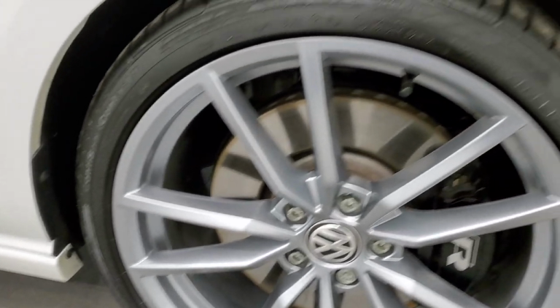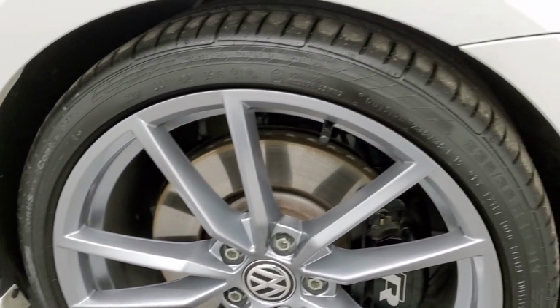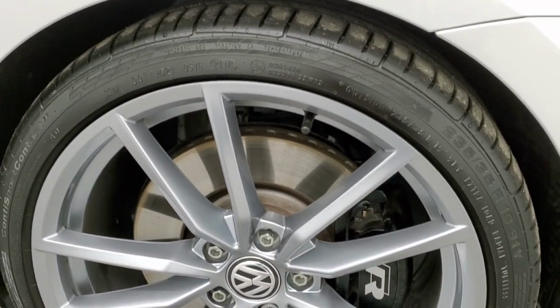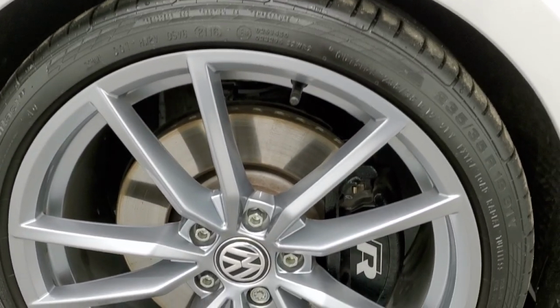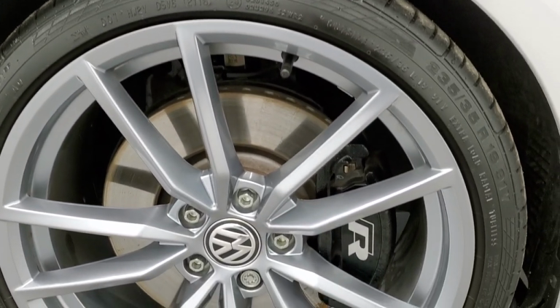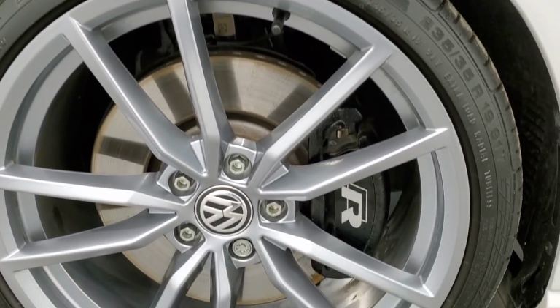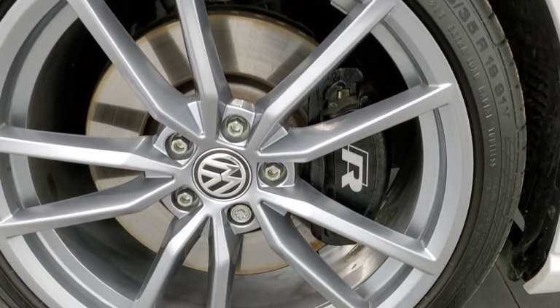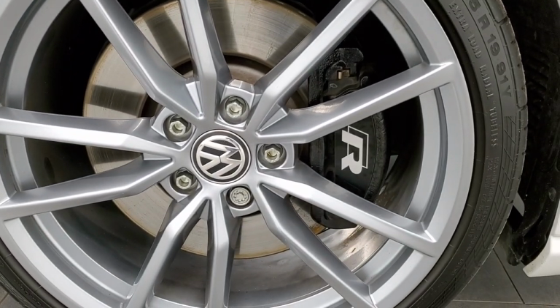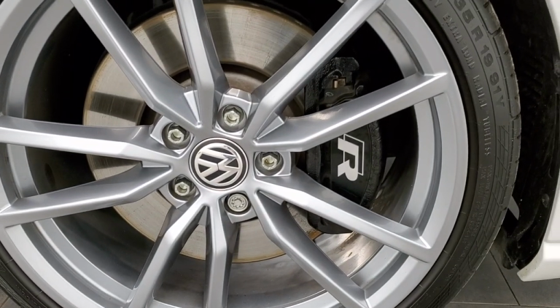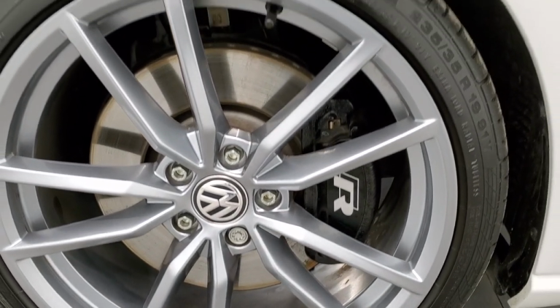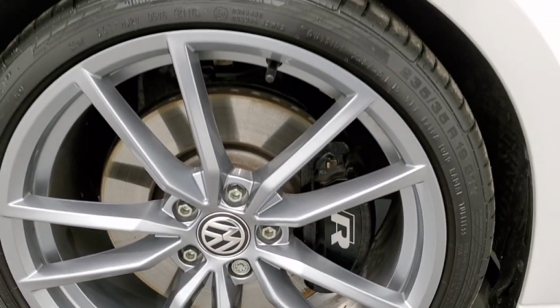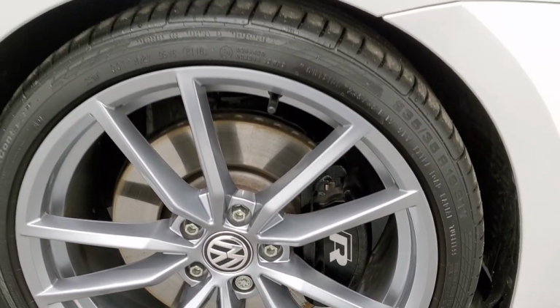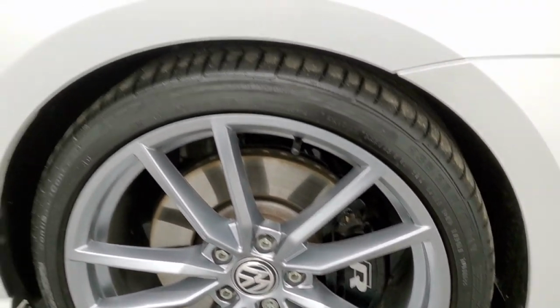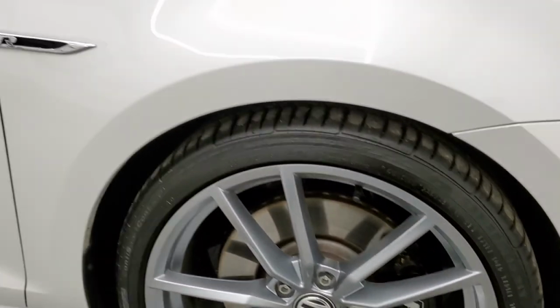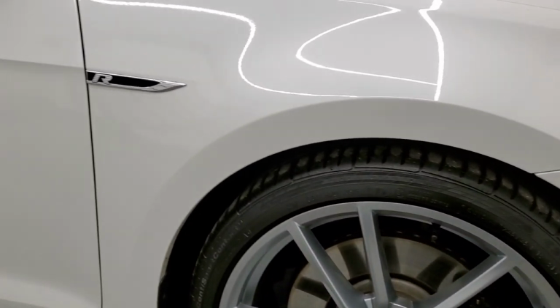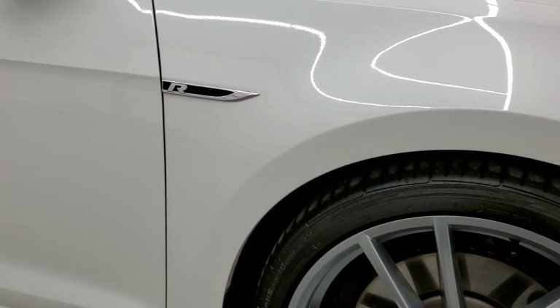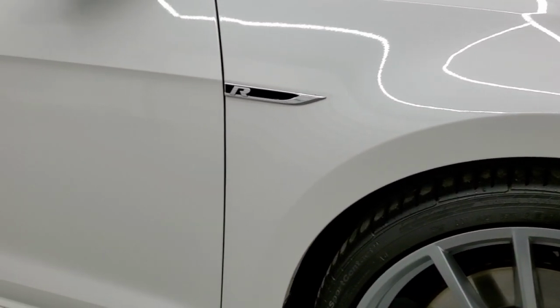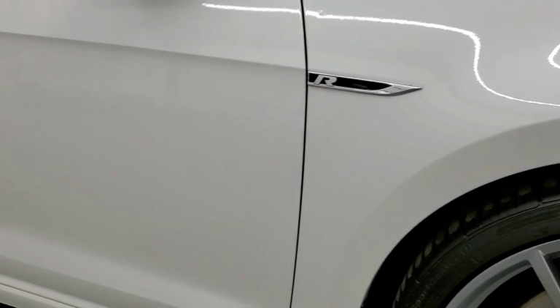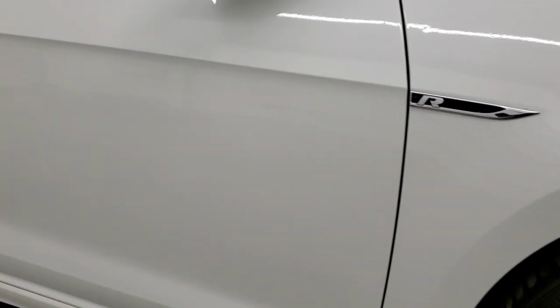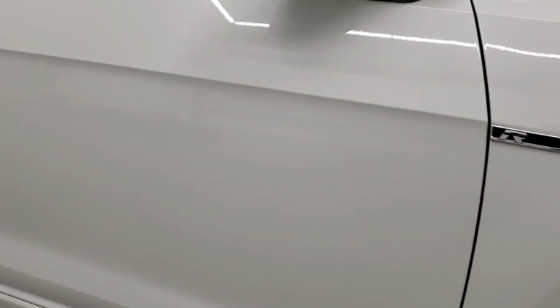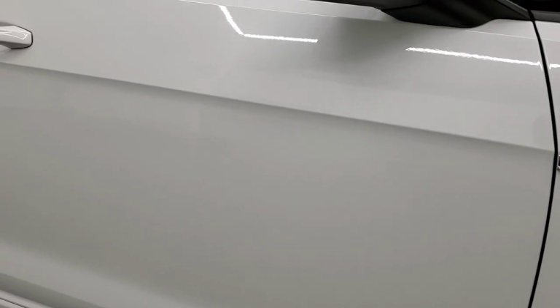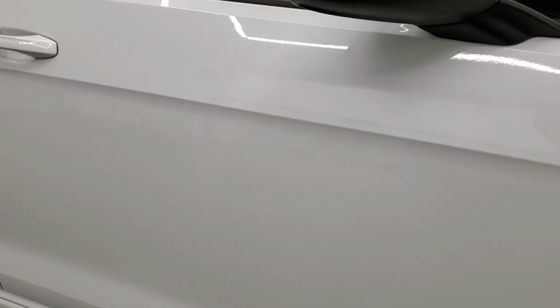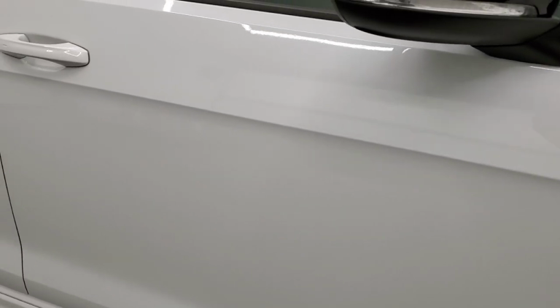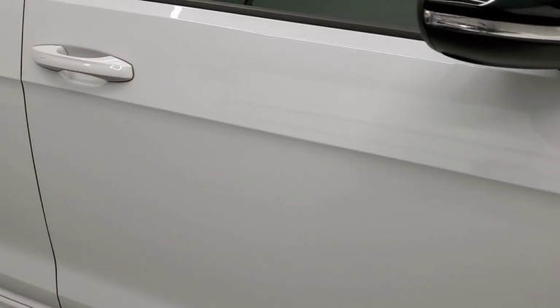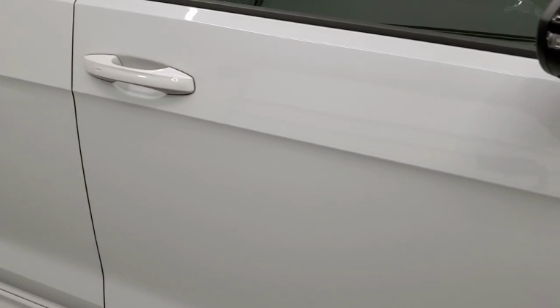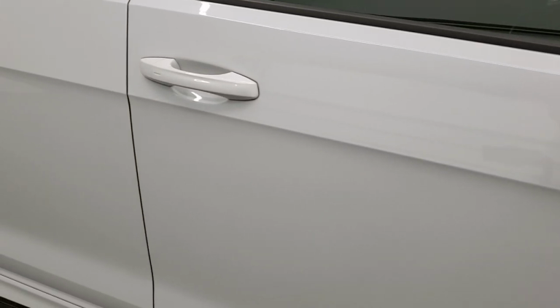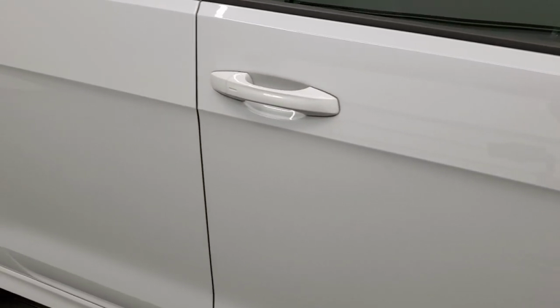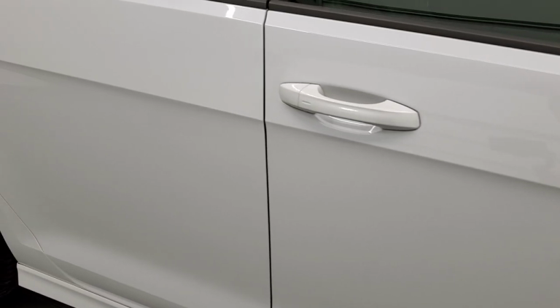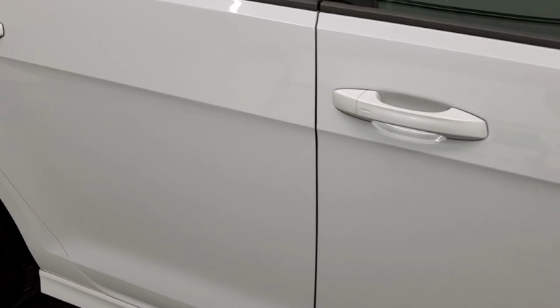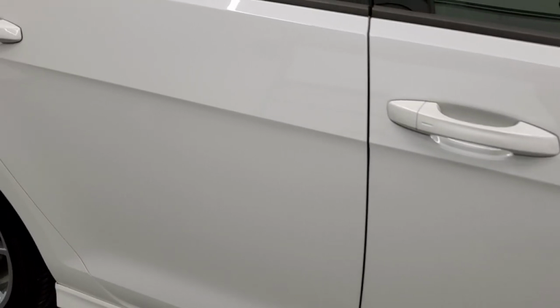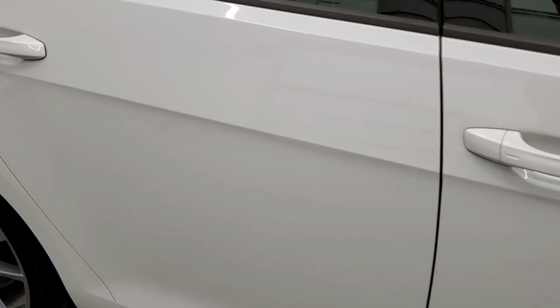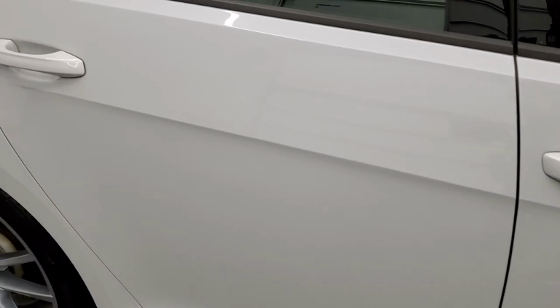Passenger side rim is in nice condition as well. And as you go down the passenger side, take note of how clean the body is, how reflective and mirror-like that paint is.